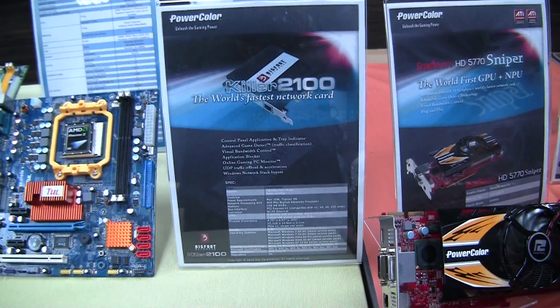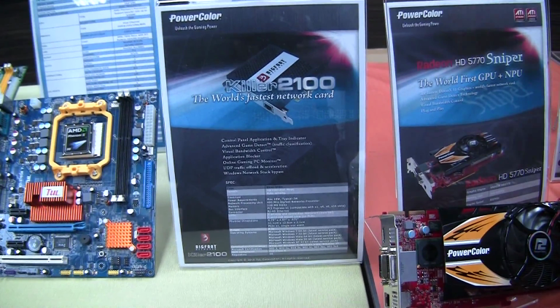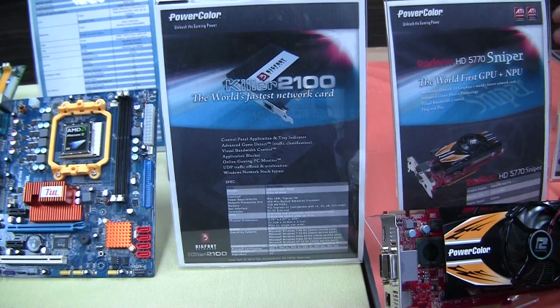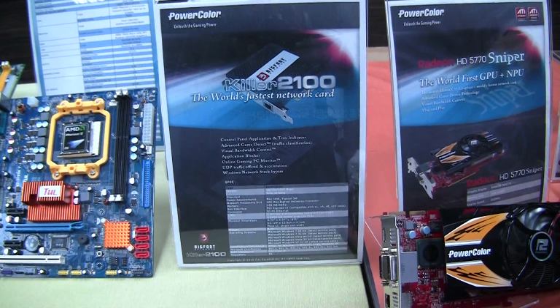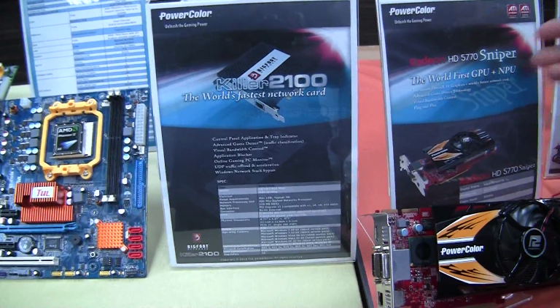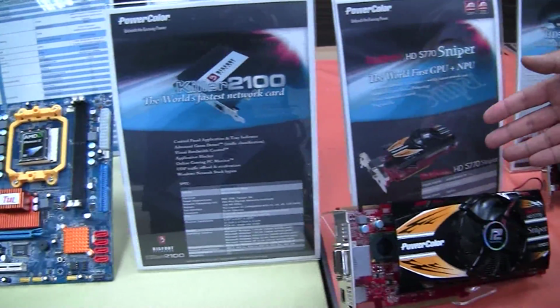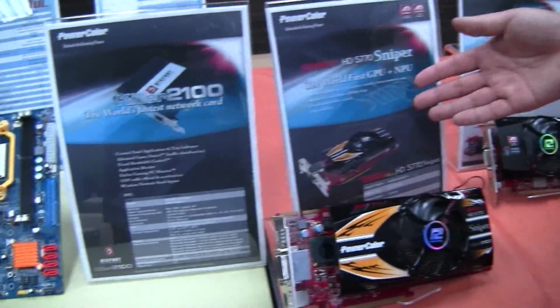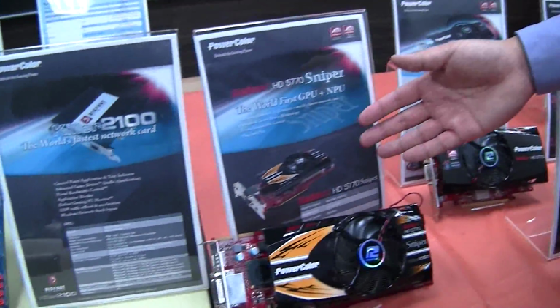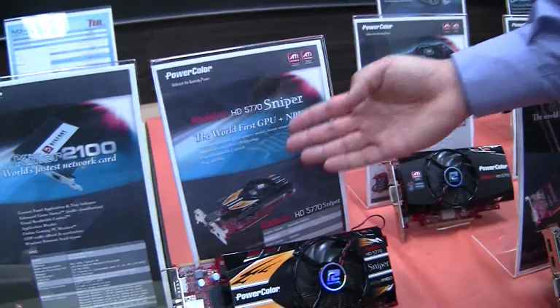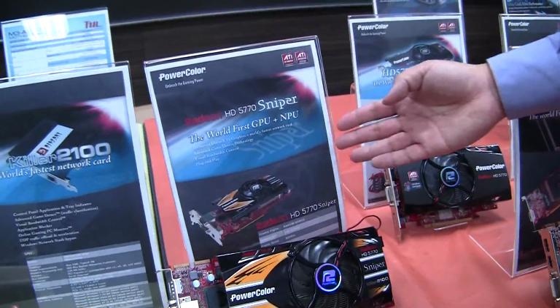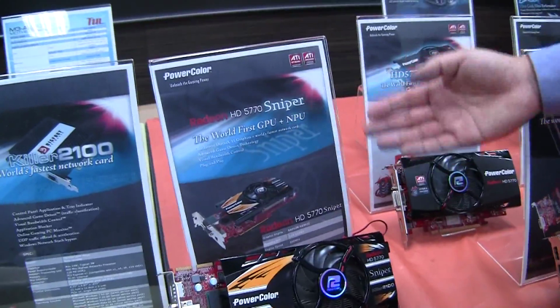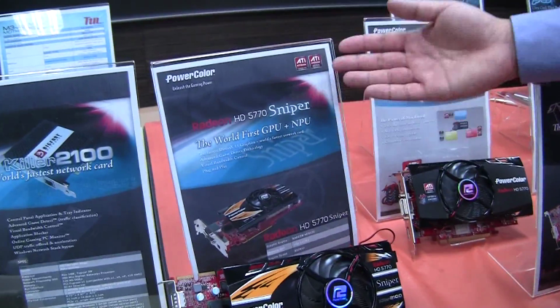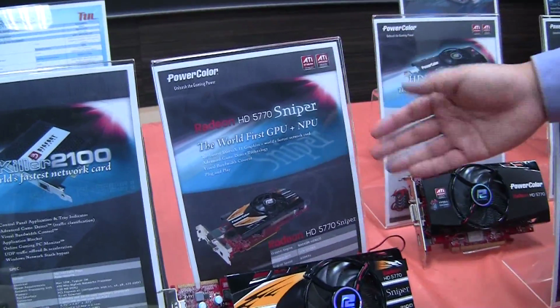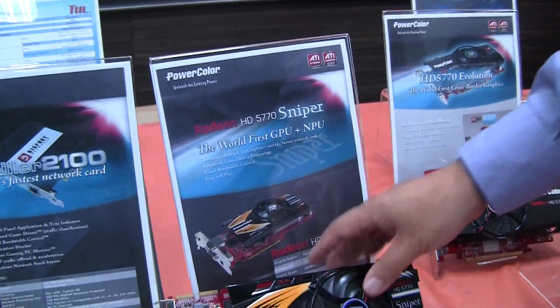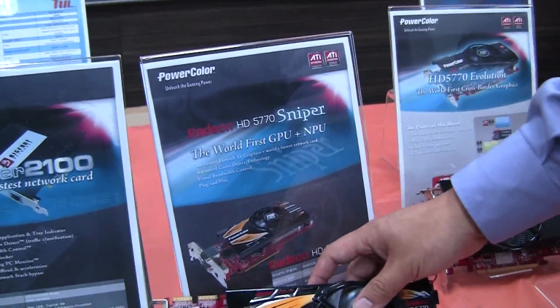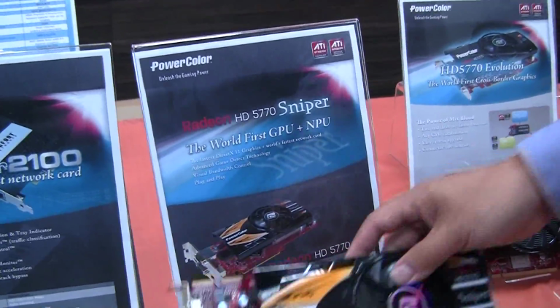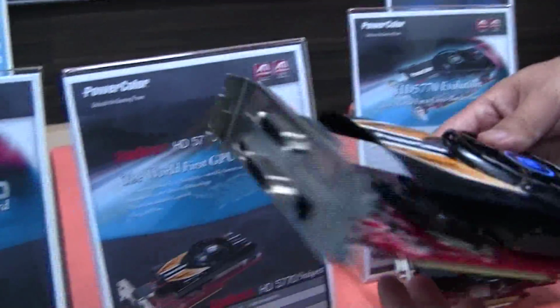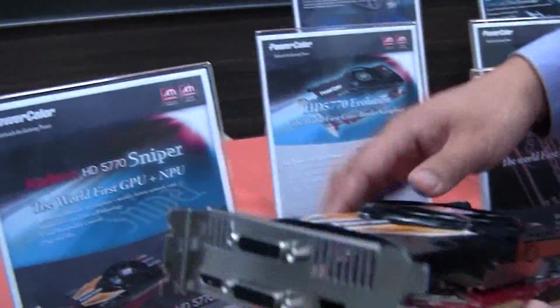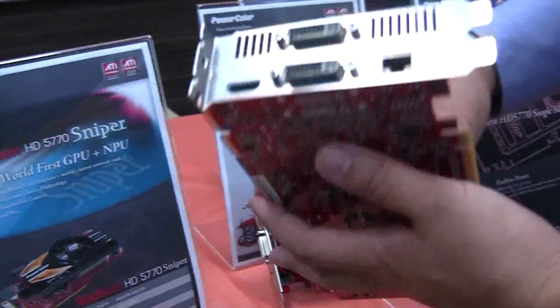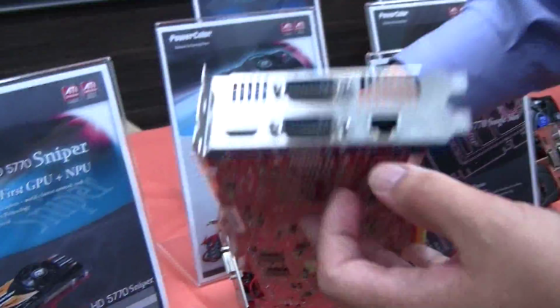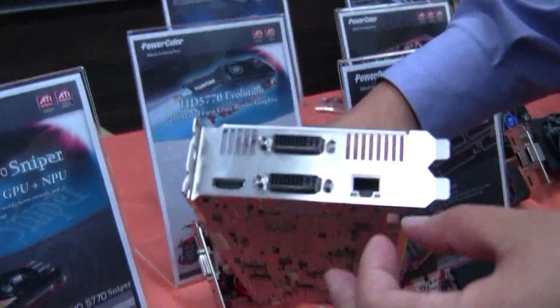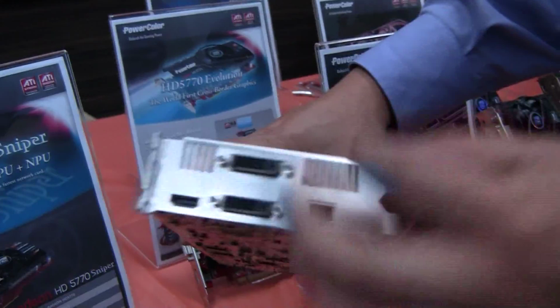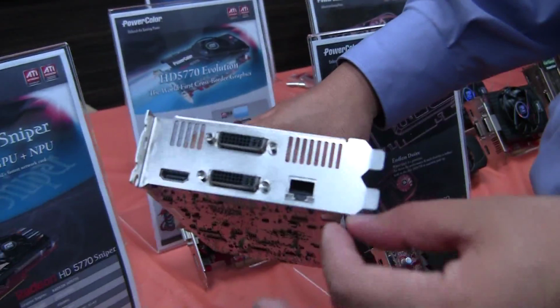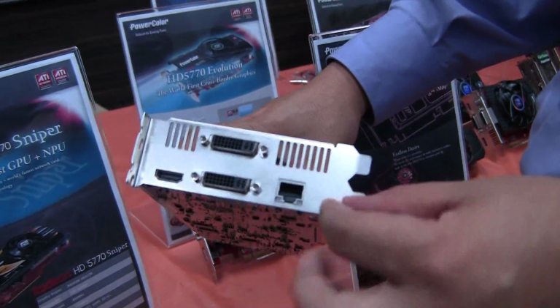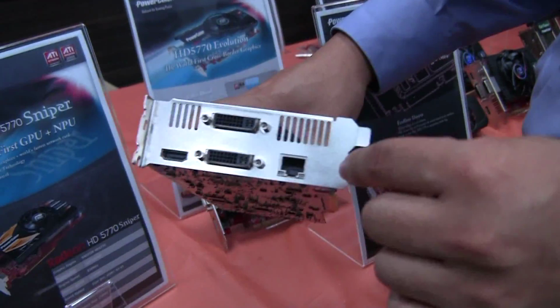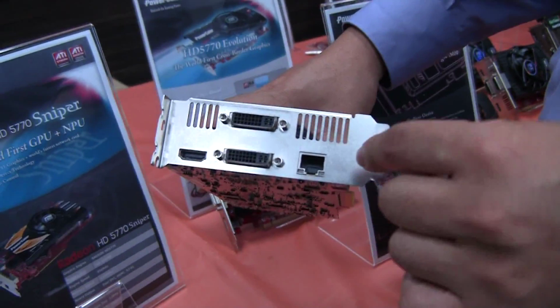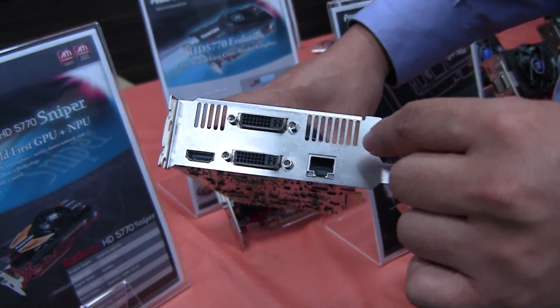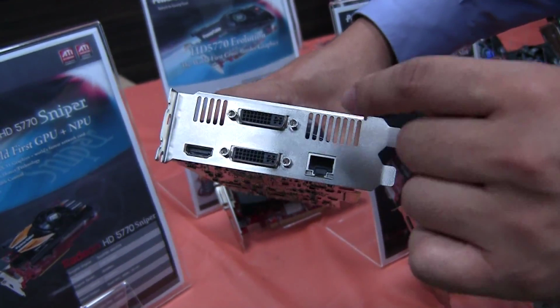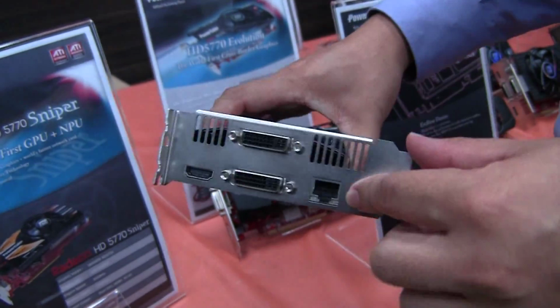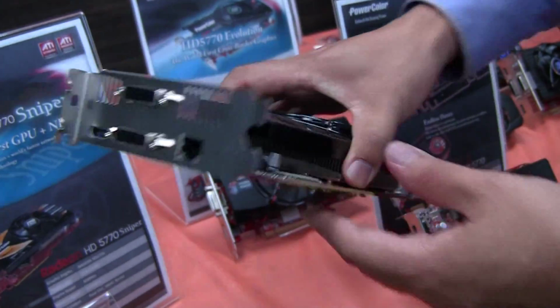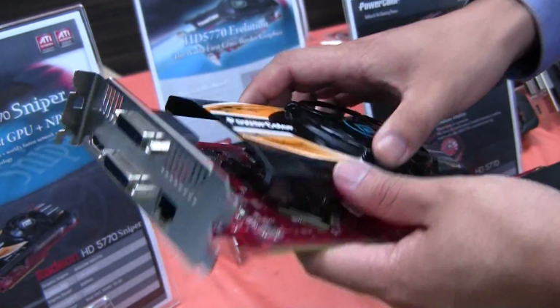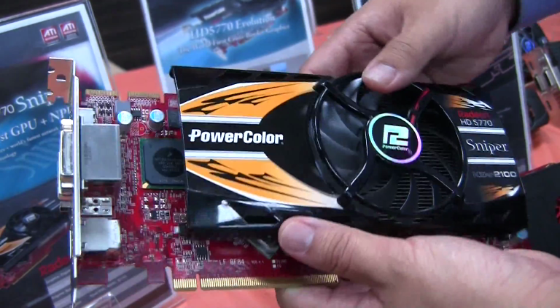What we have here is the world's first combined 5770 — we call it the Sniper — and what this does is we actually teamed up with them to hook up a network card onto a video card.